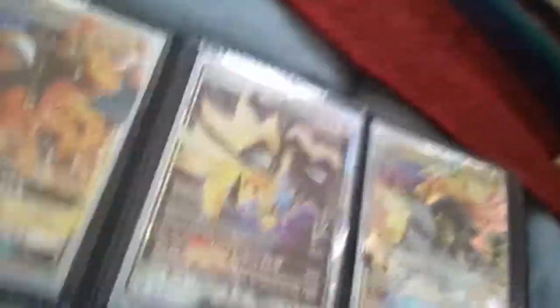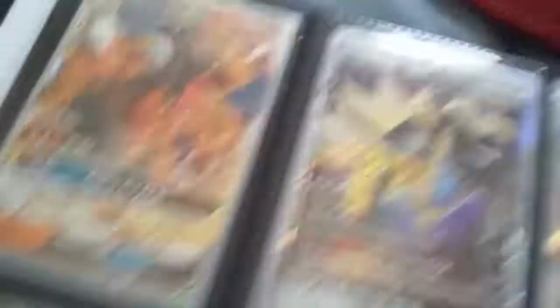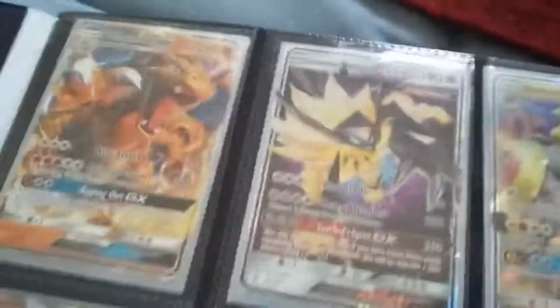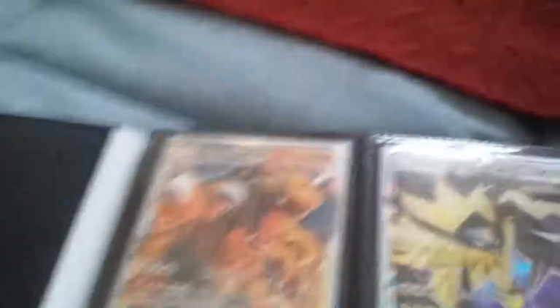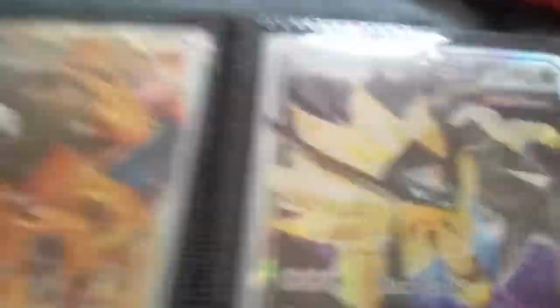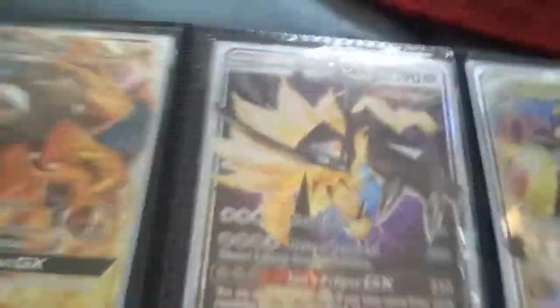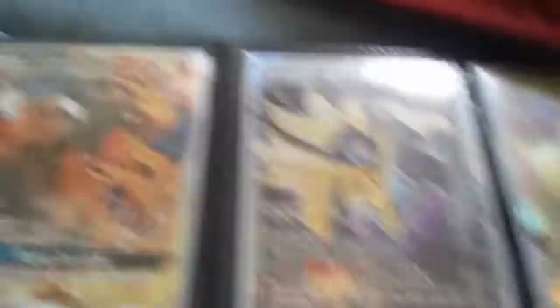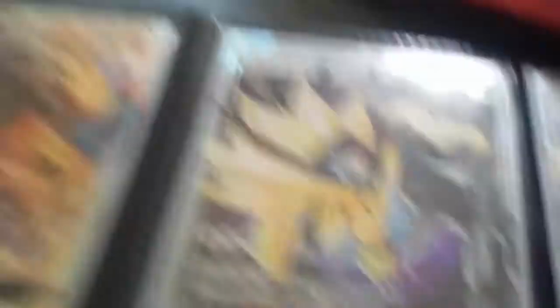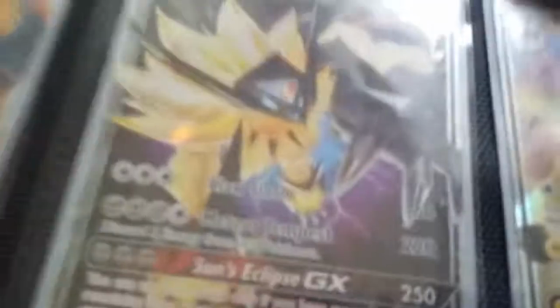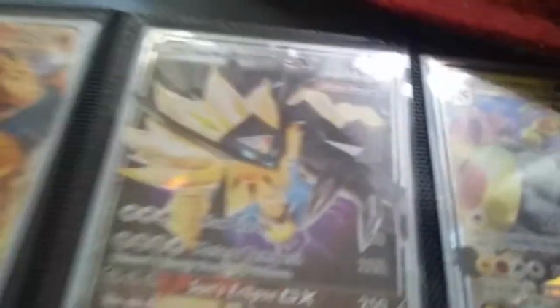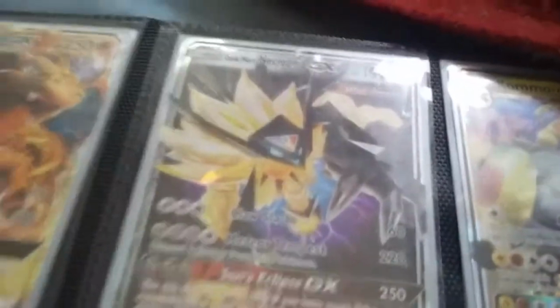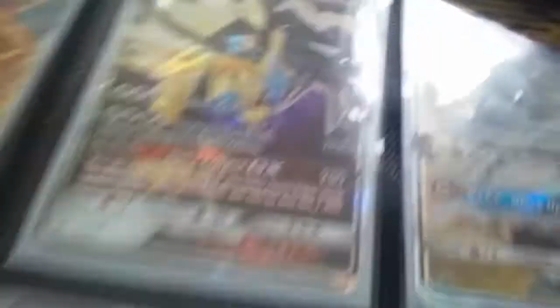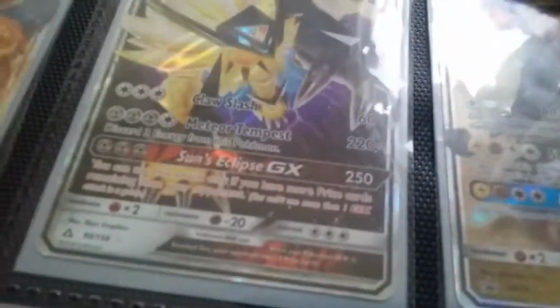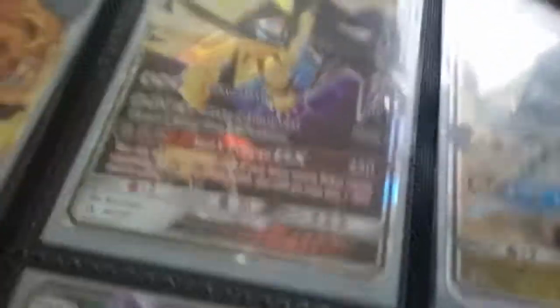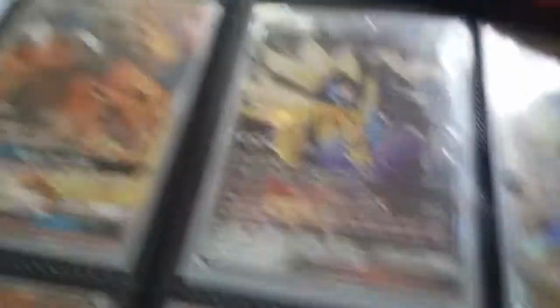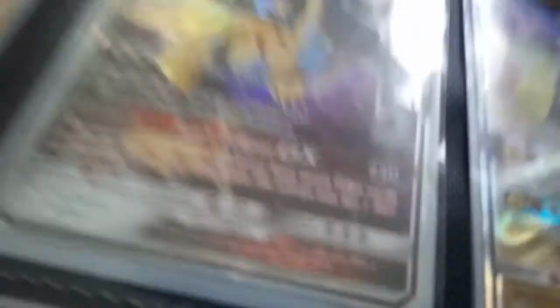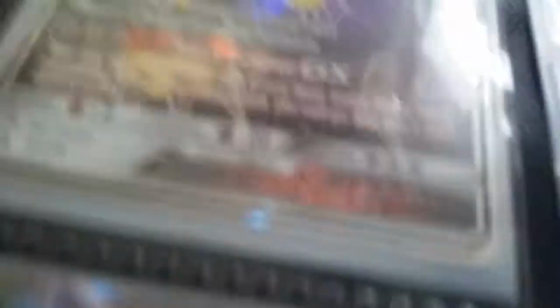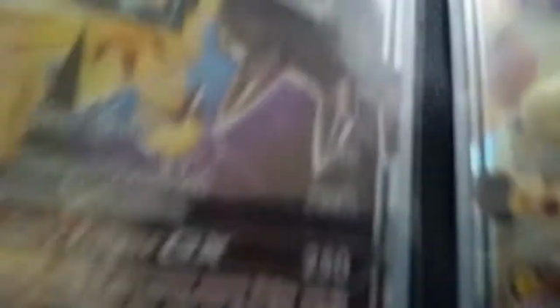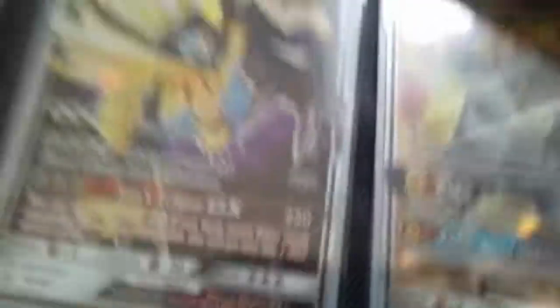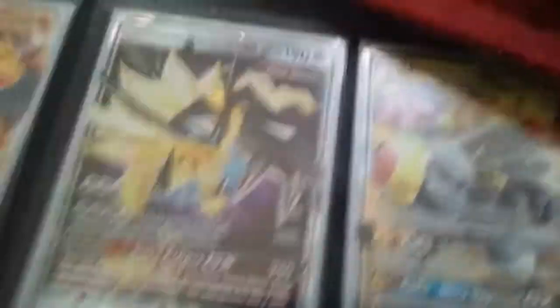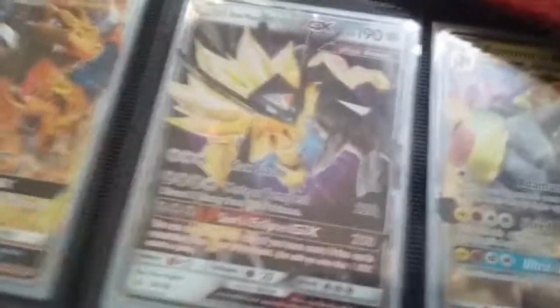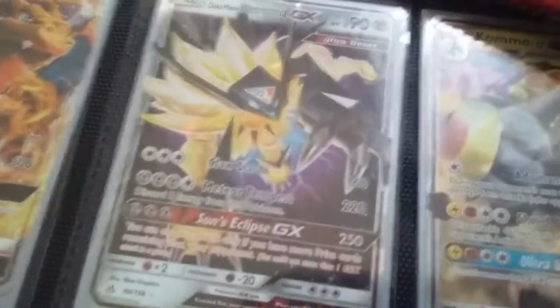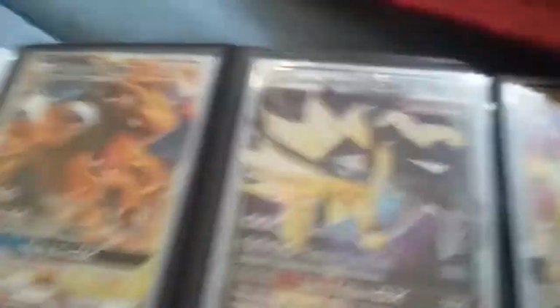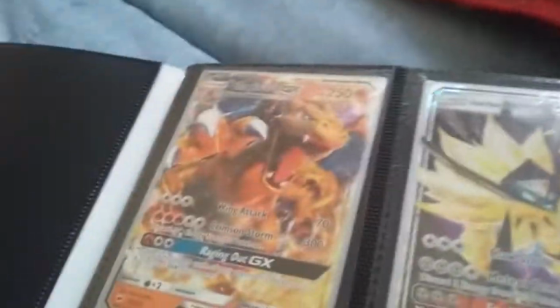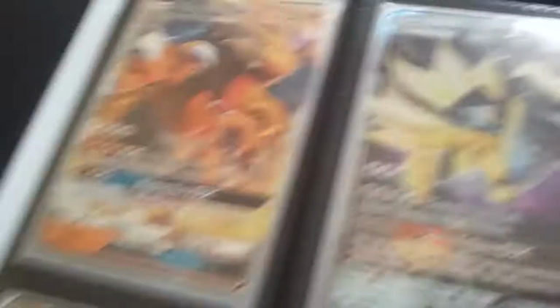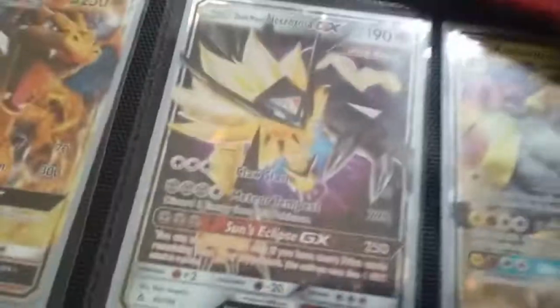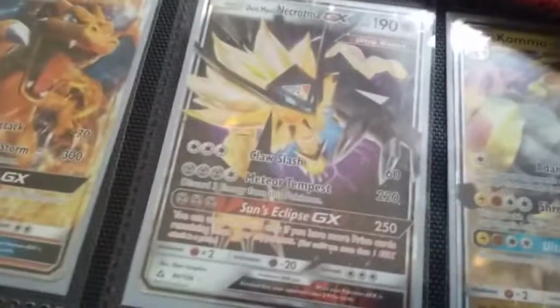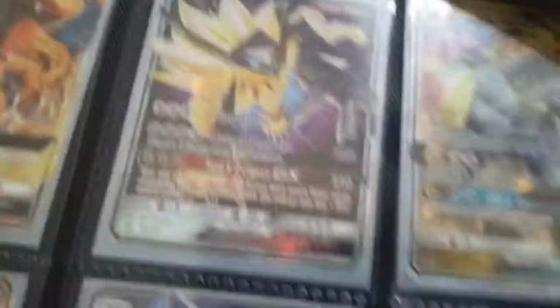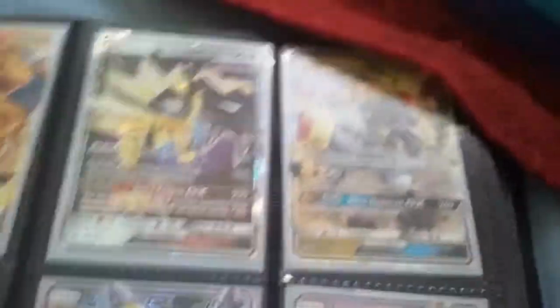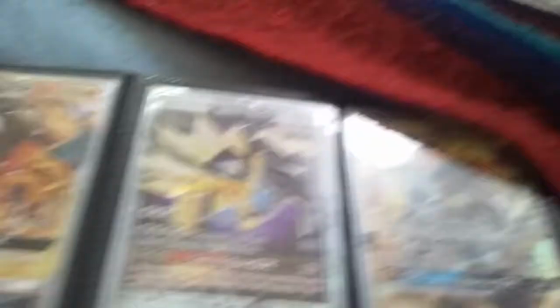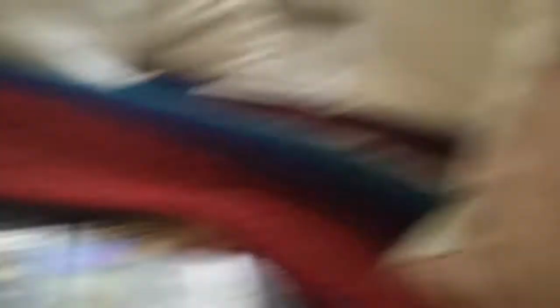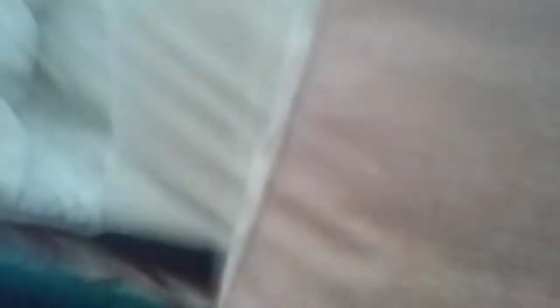Then we have the Duskmane Necrozma Ultra Beast GX, 190 health. This can do 250 damage, and that can beat up my Charizard, but these guys are friends, not enemies.